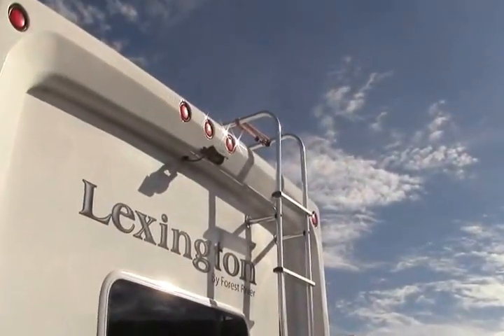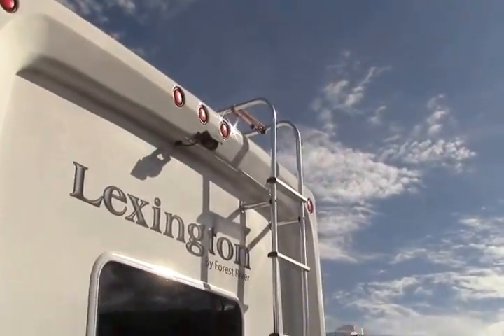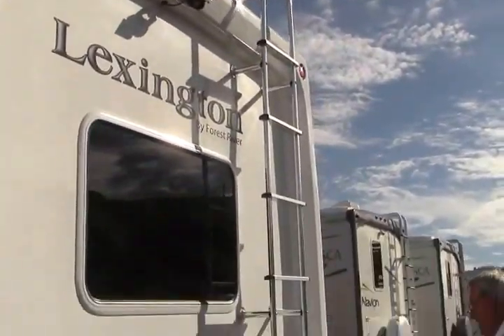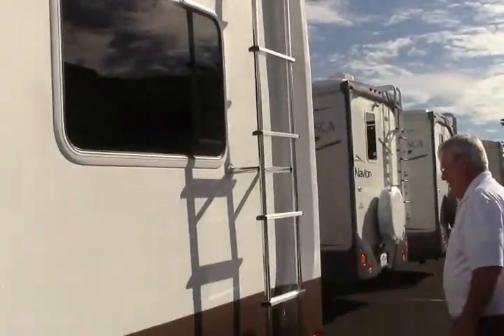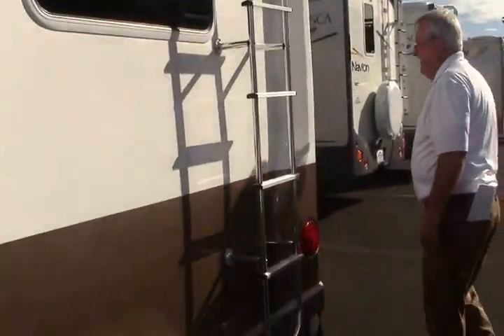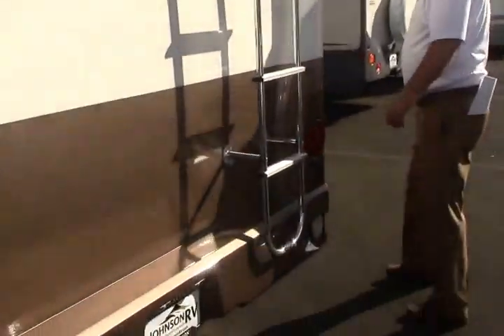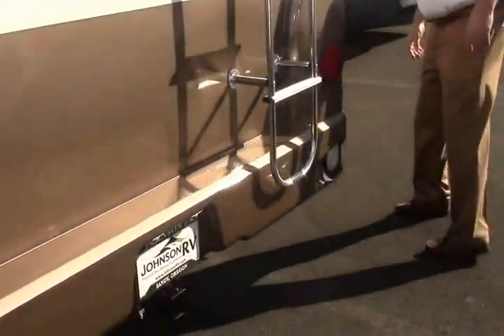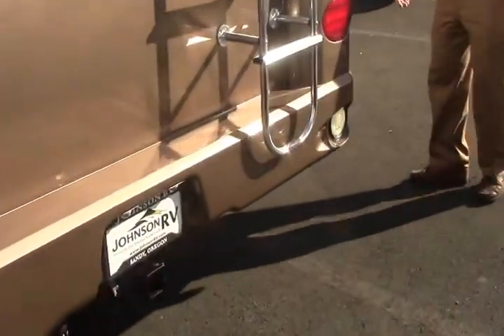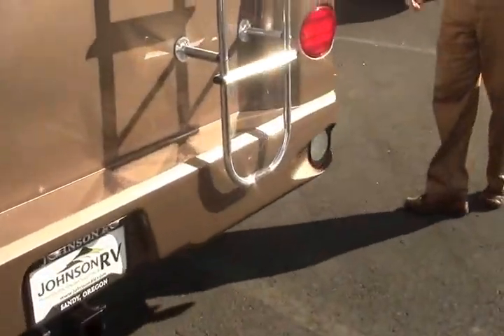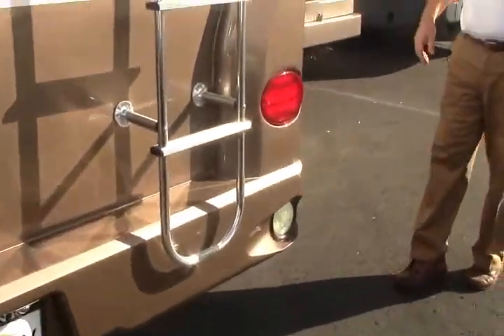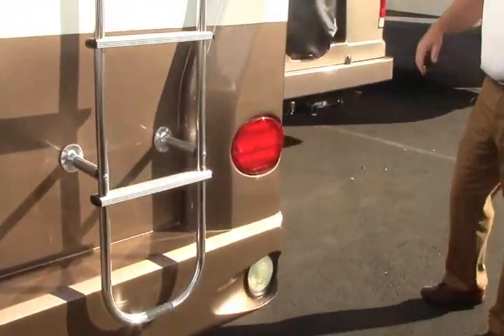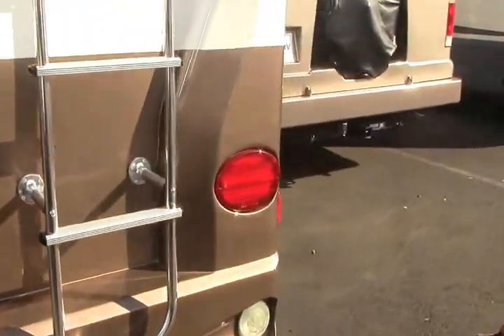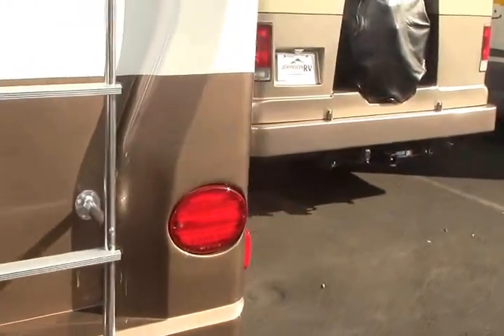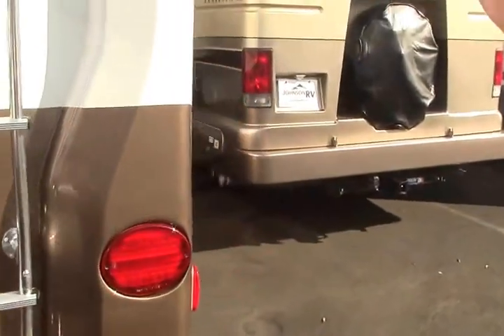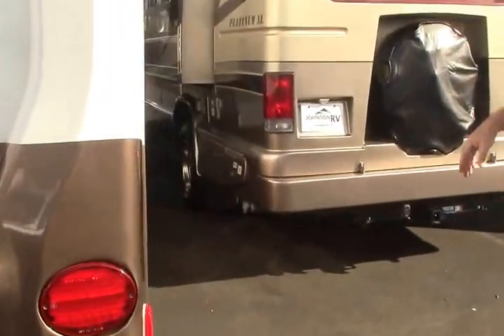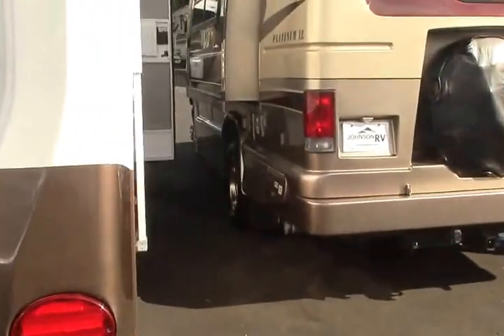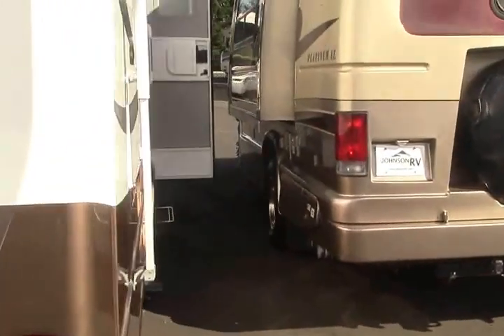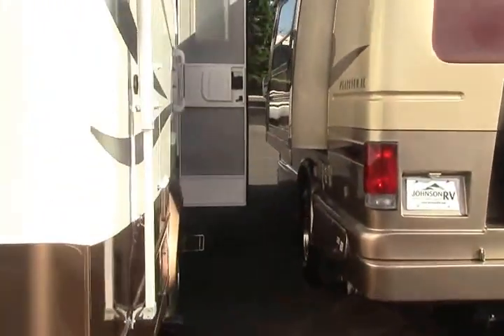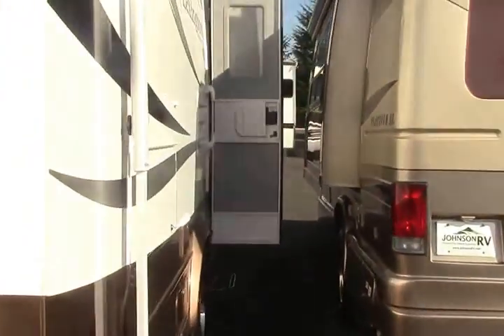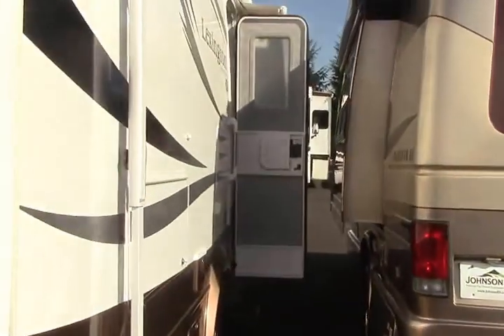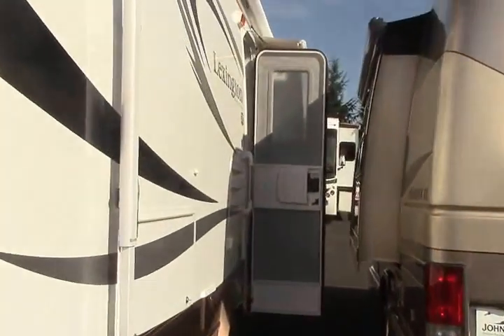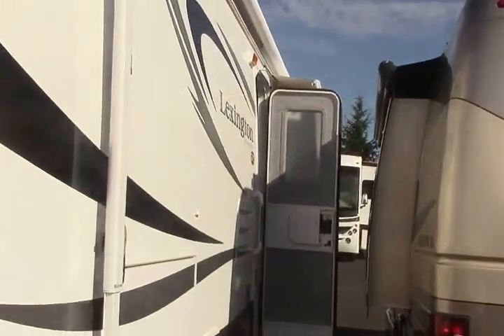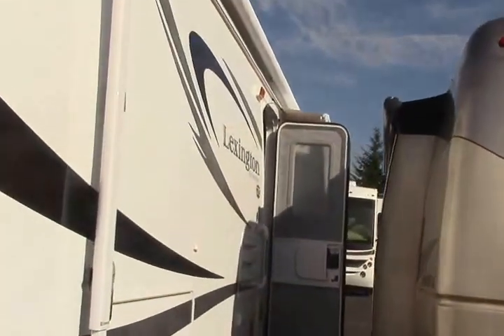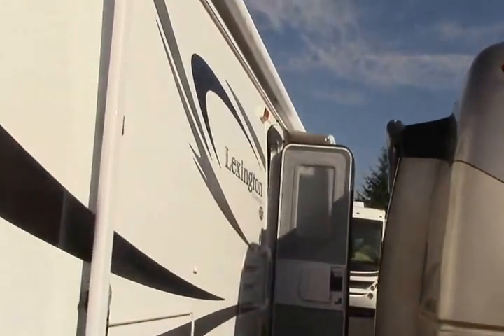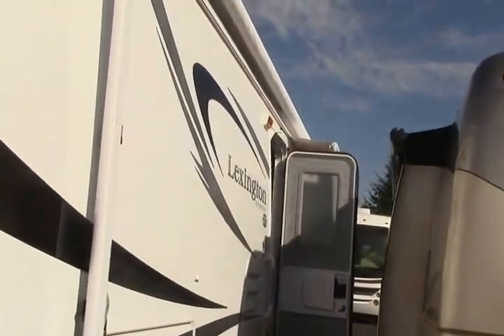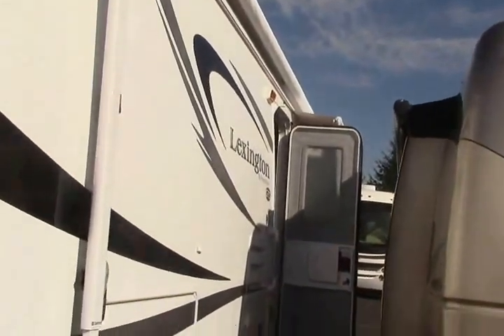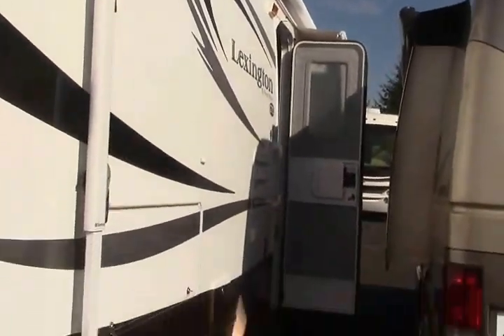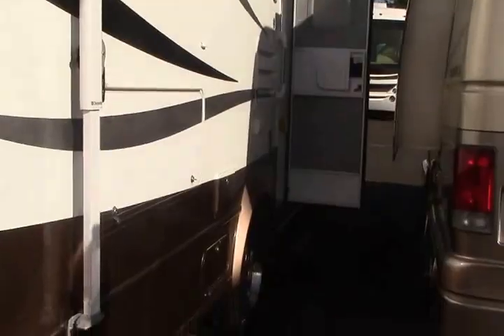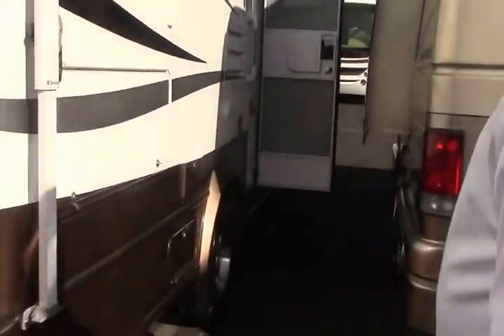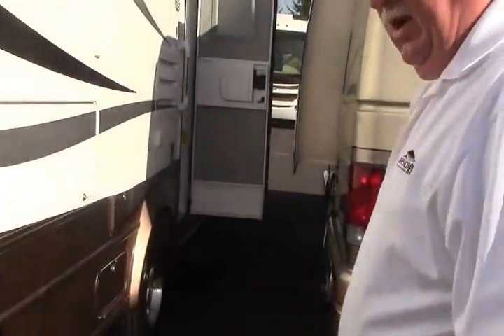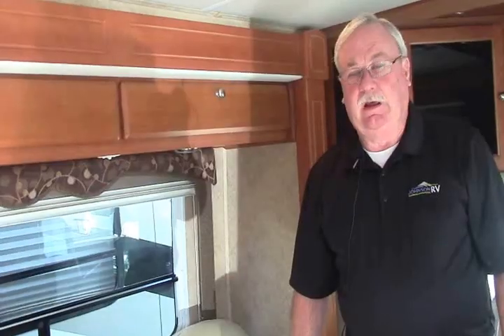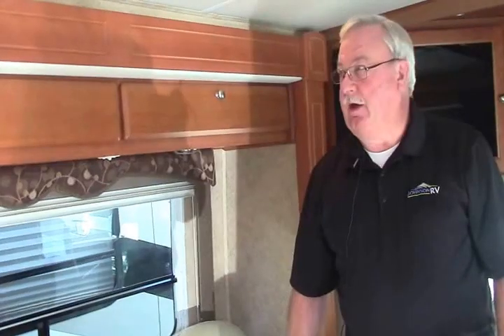Coming around to the other side, you get another look at the coach showing that great big awning. There's also nice underside storage. Let's go inside and take a look.